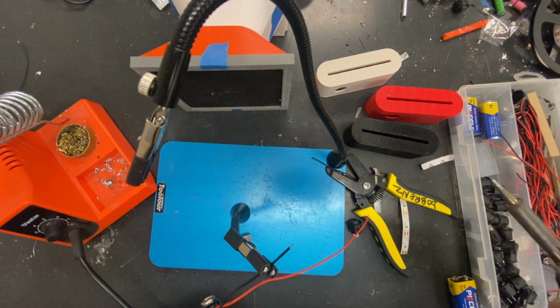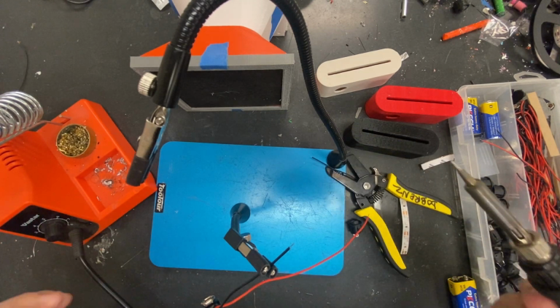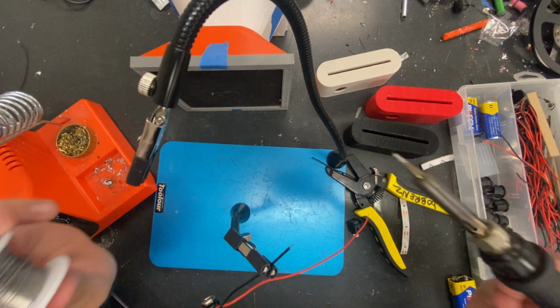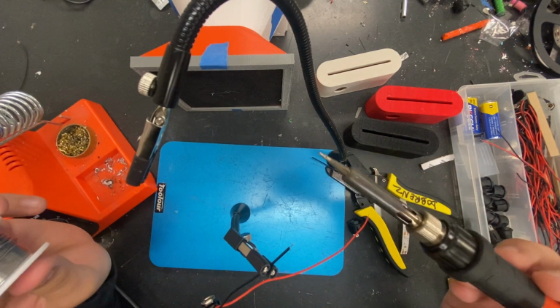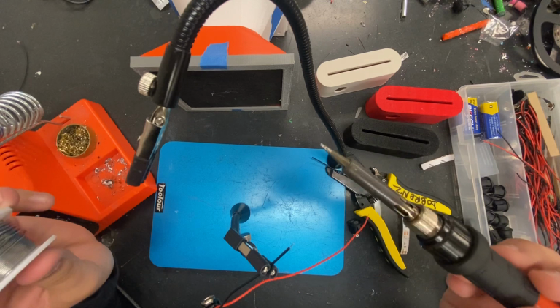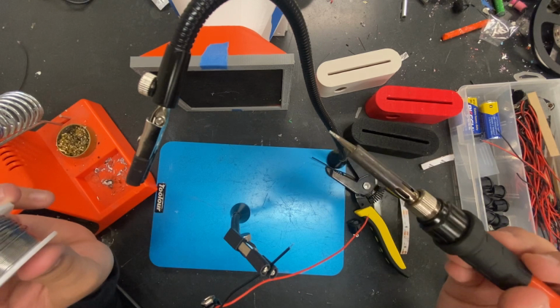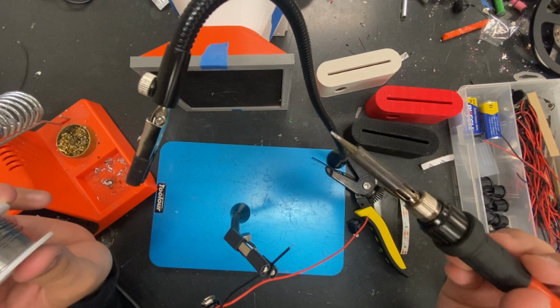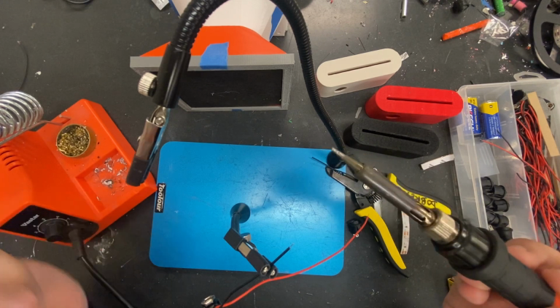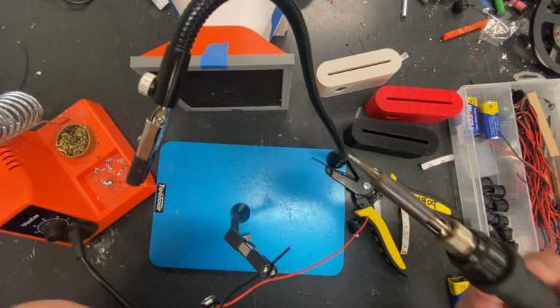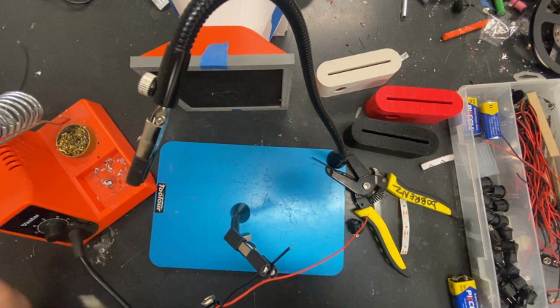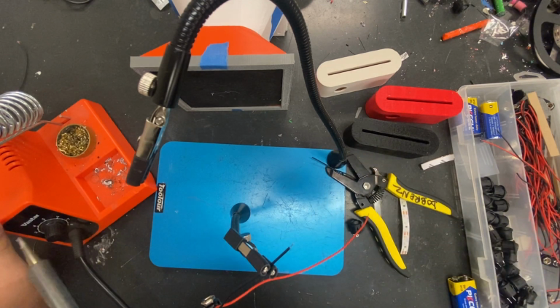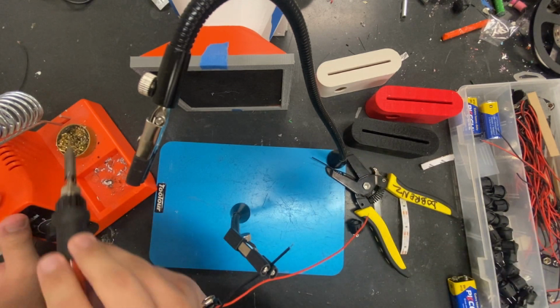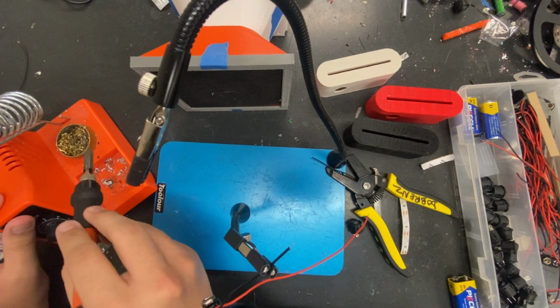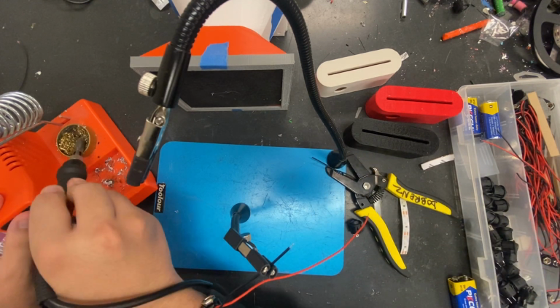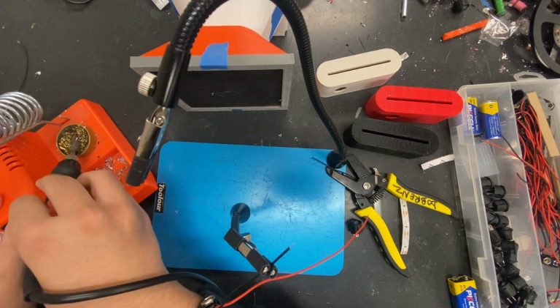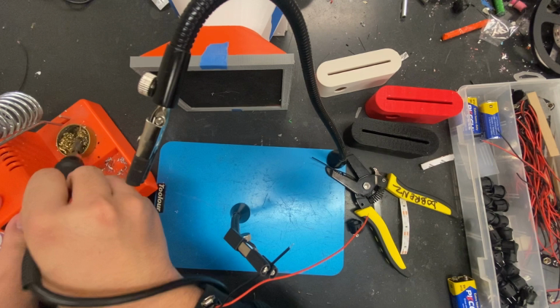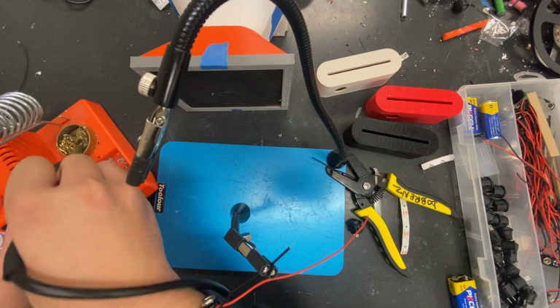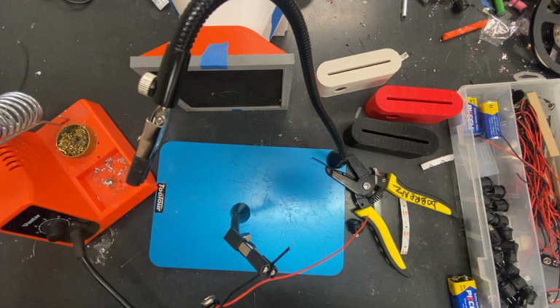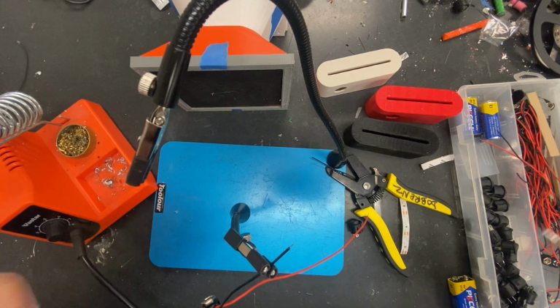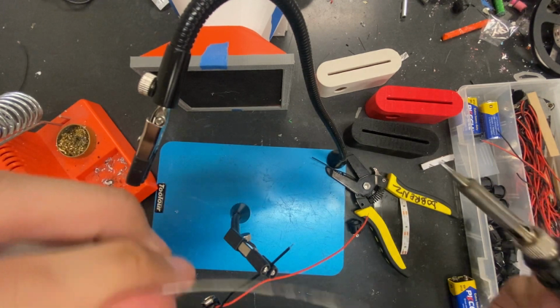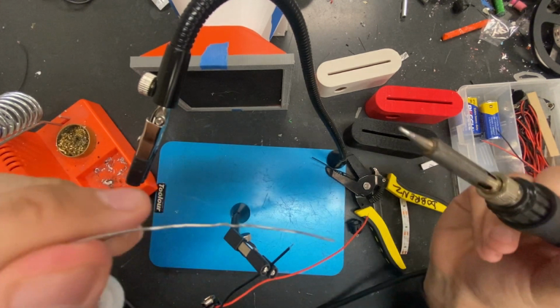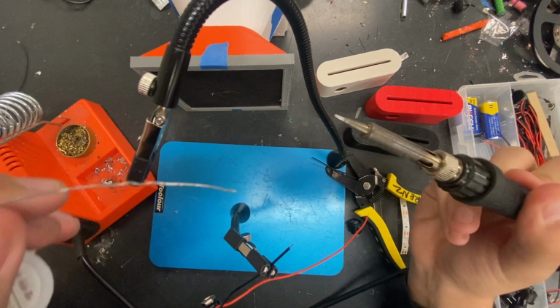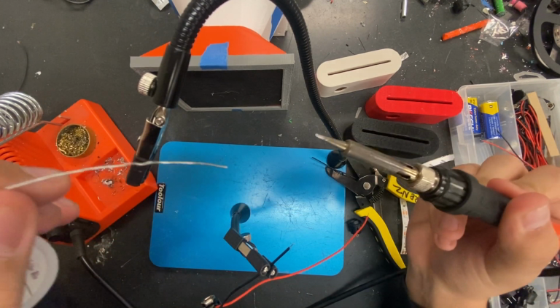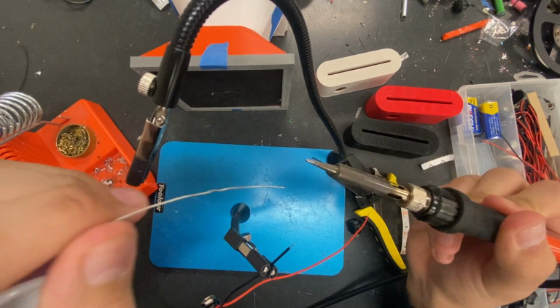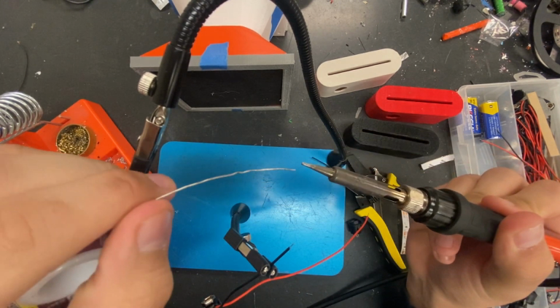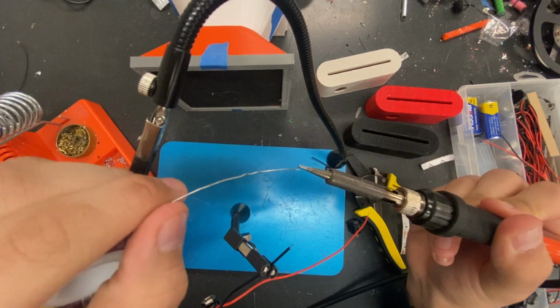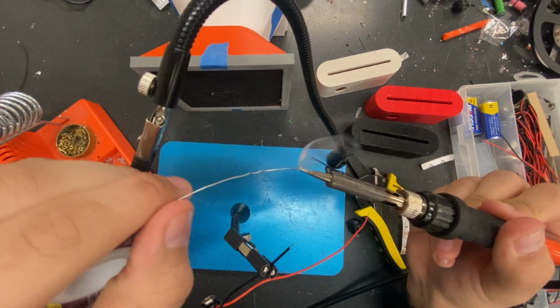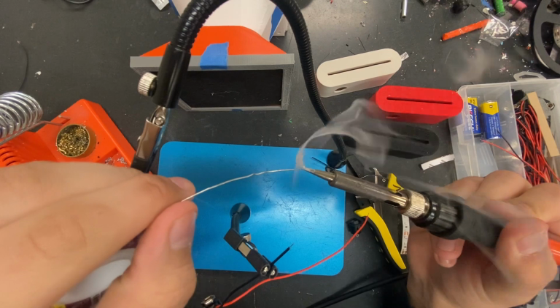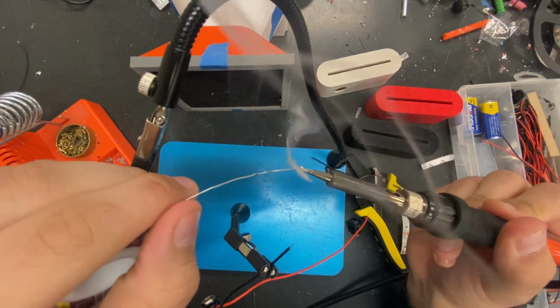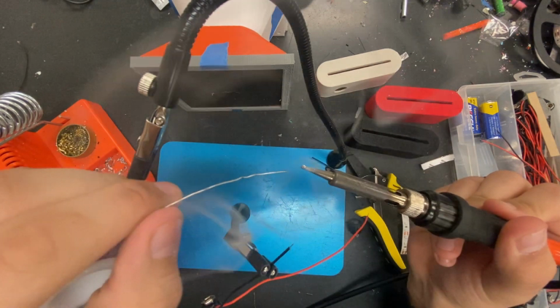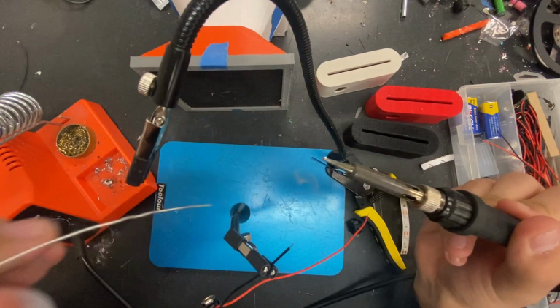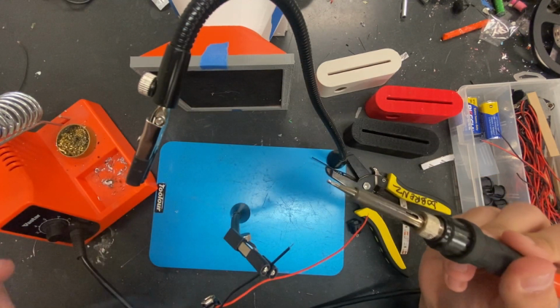Get your solder, and before you even start soldering, a good habit to have is to always make sure the tip is clean. Dip it in here and clean the tip. Then you're going to put a little bit of solder on the tip — it gets the heat going faster. There's the solder right there.